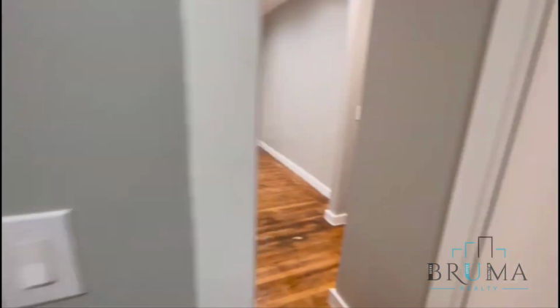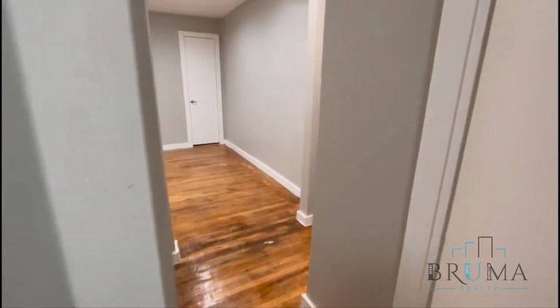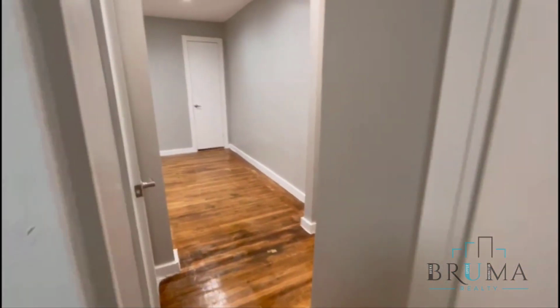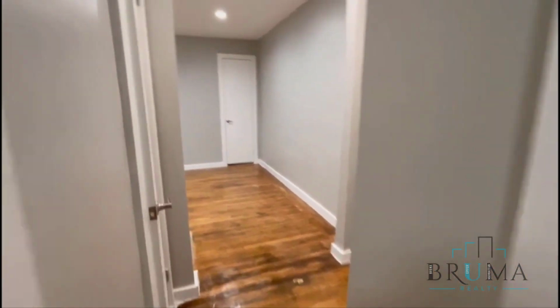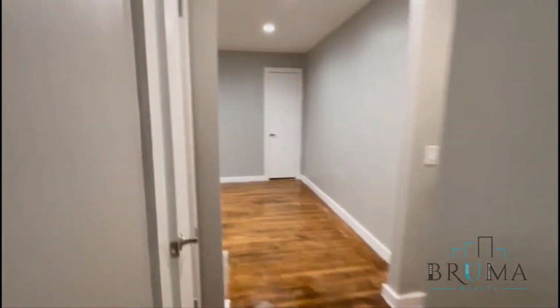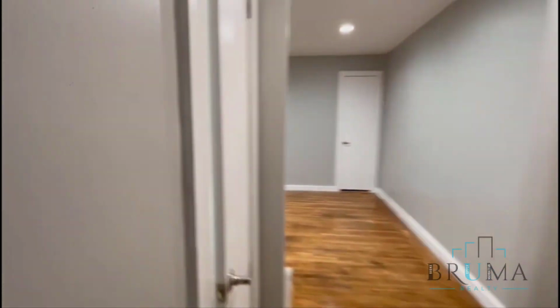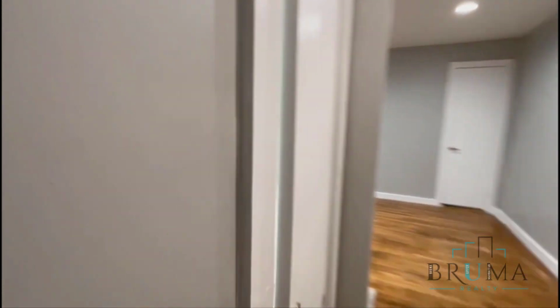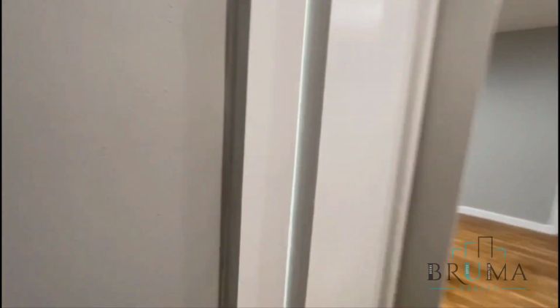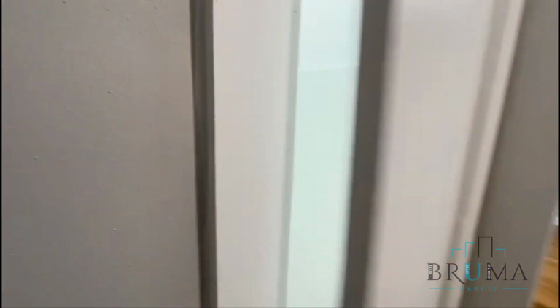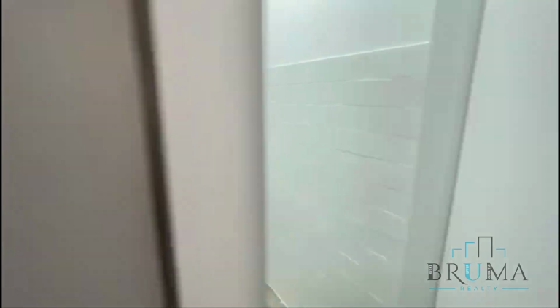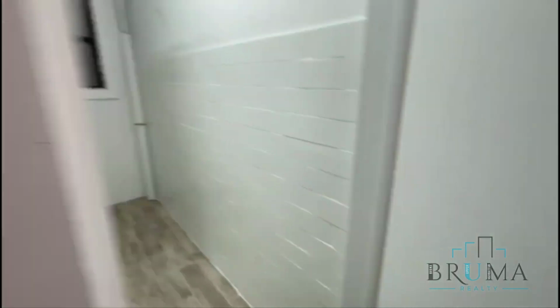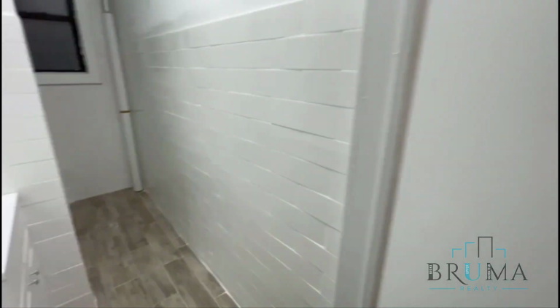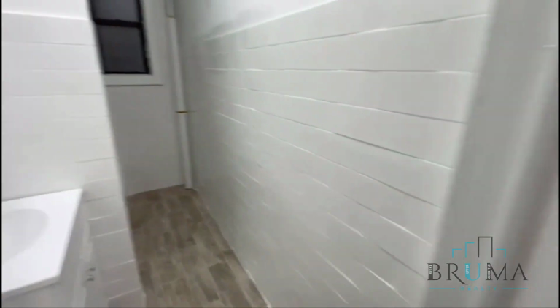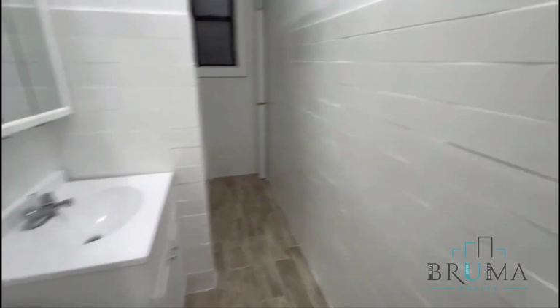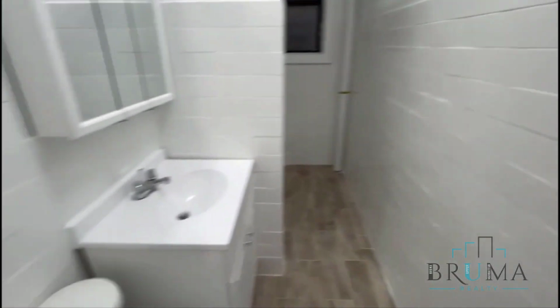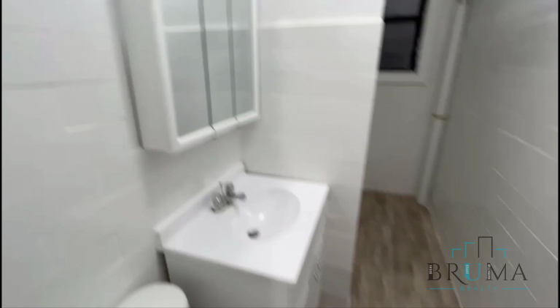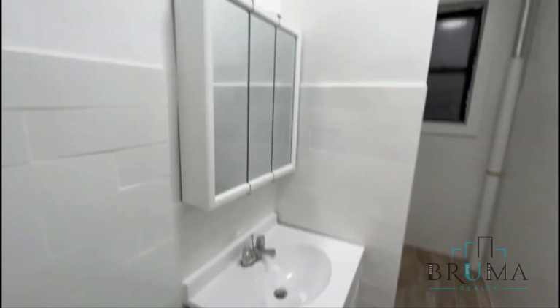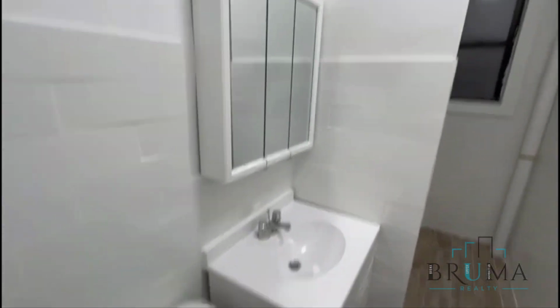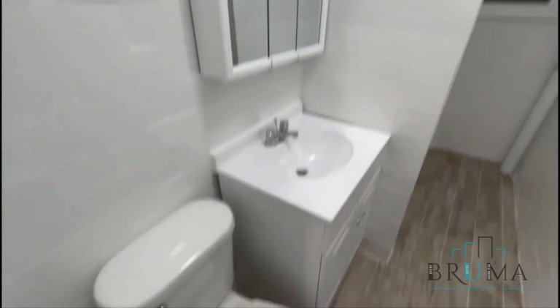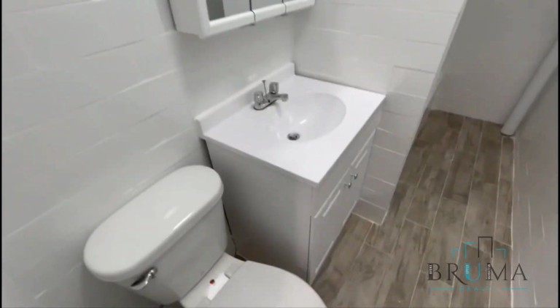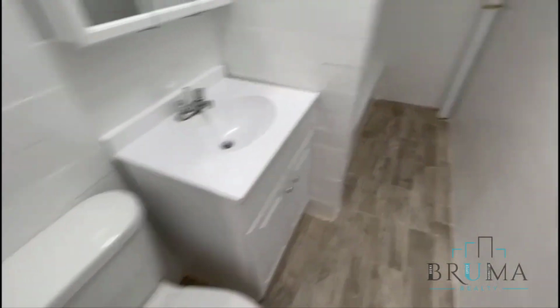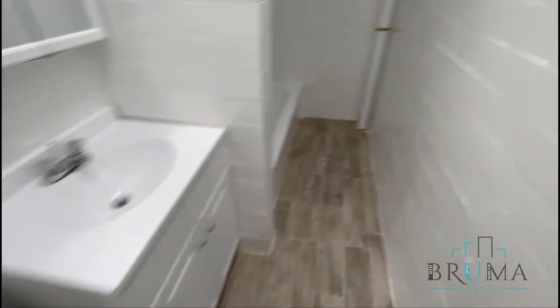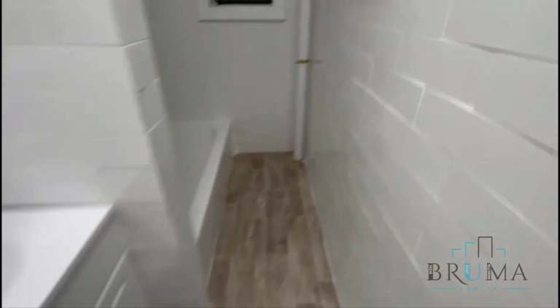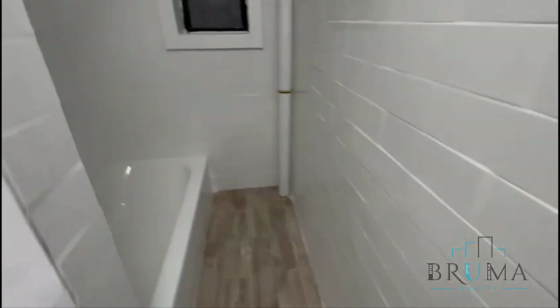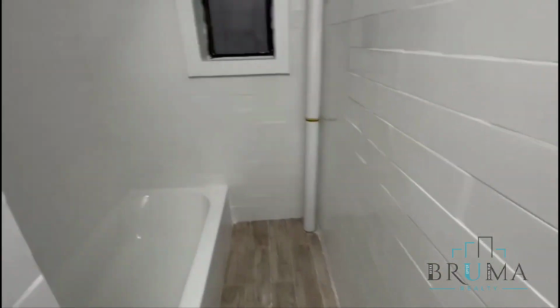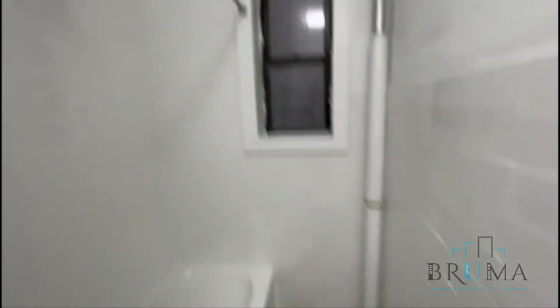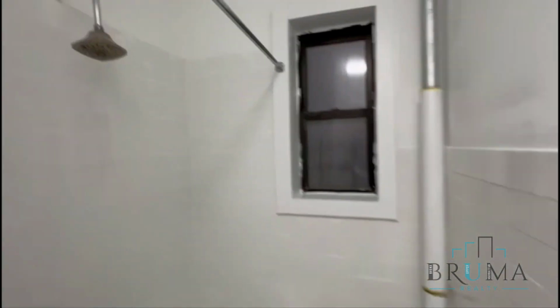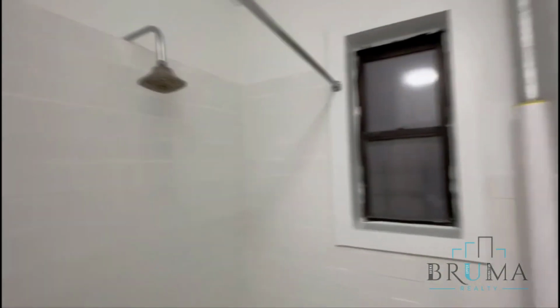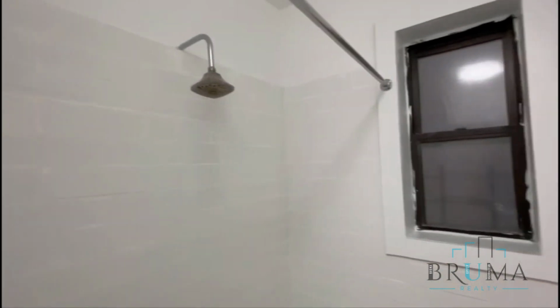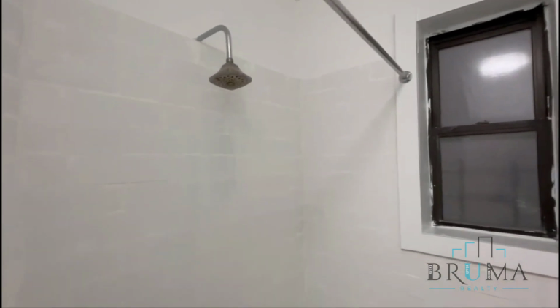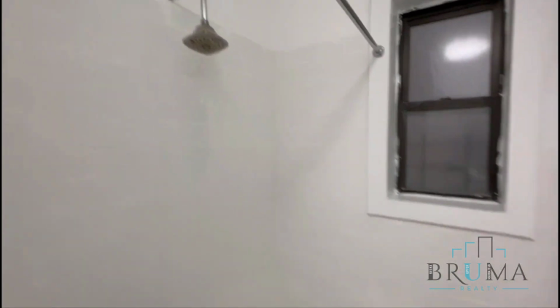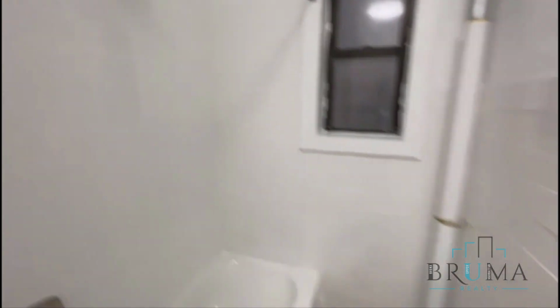And here you have the bathroom — nicely renovated, with a tub and a window.